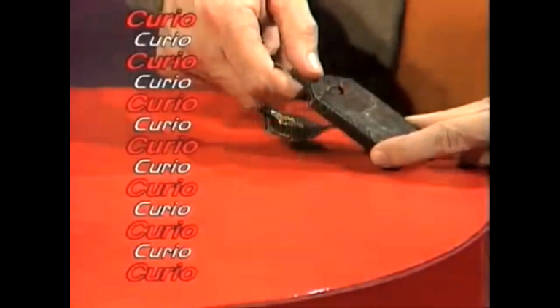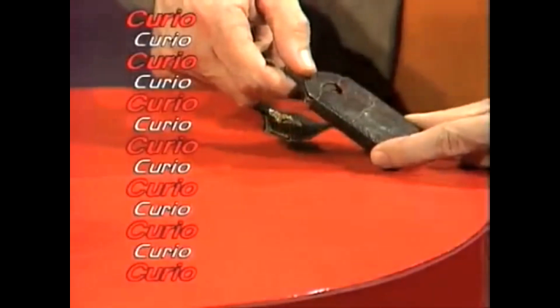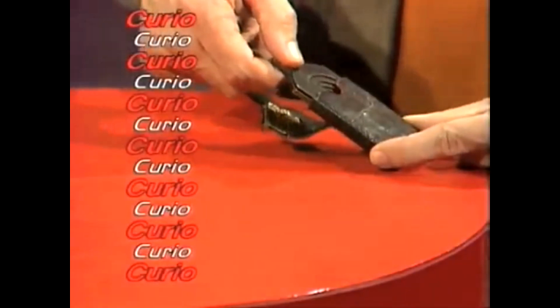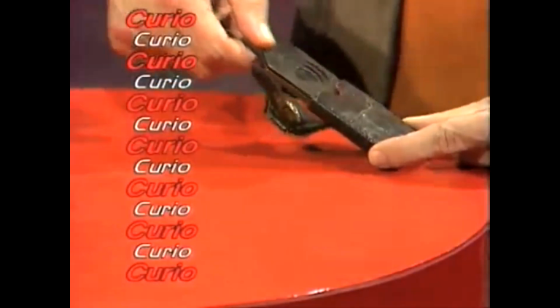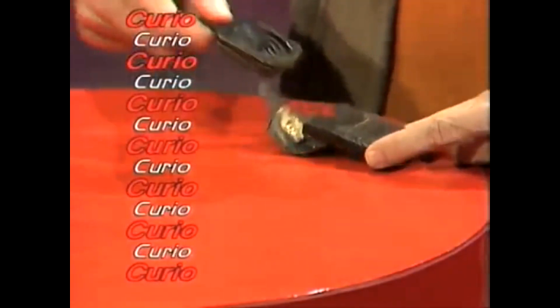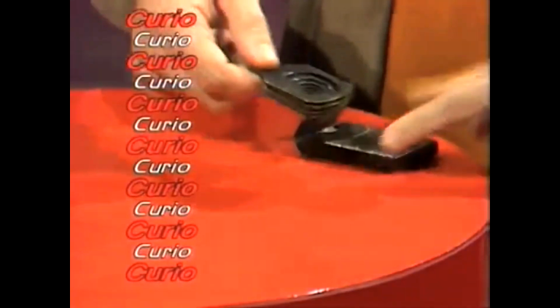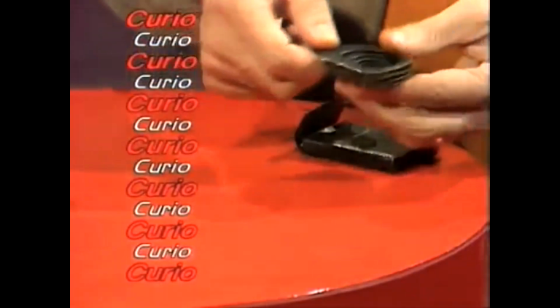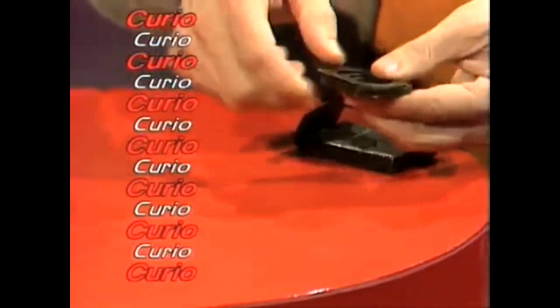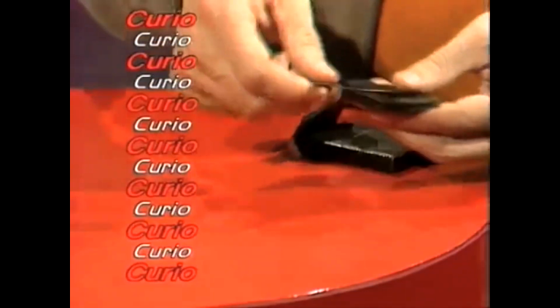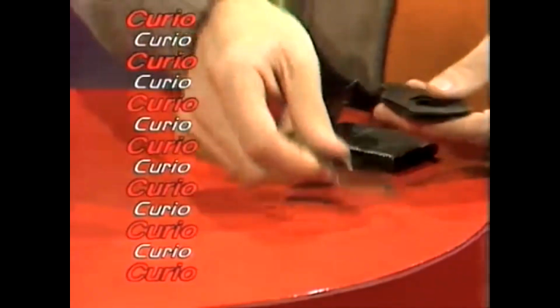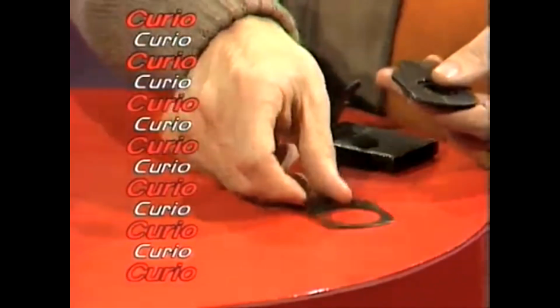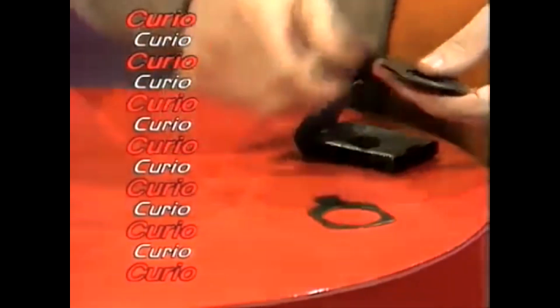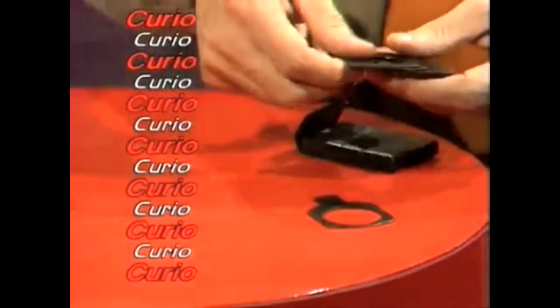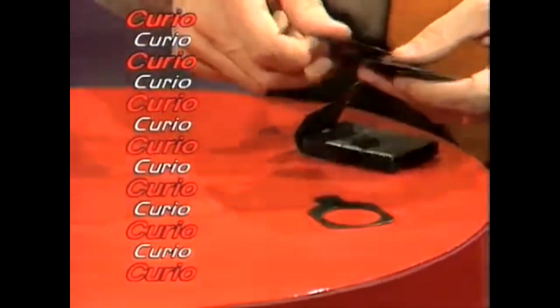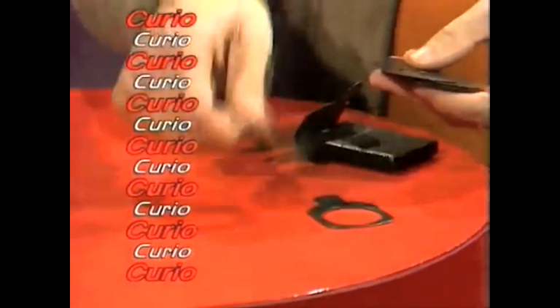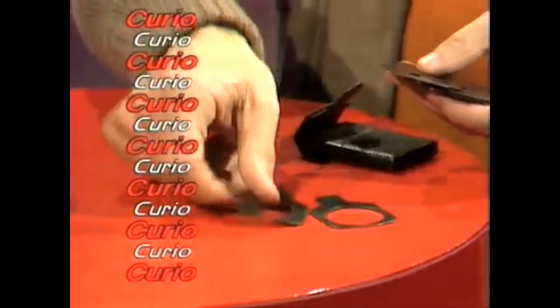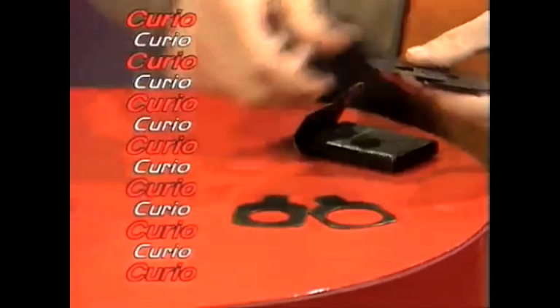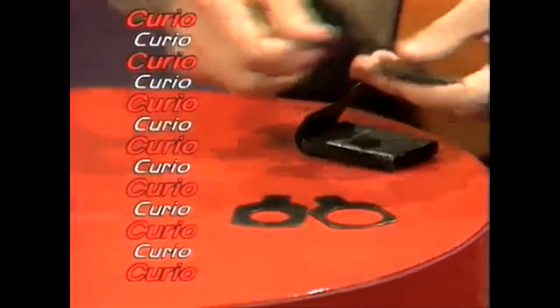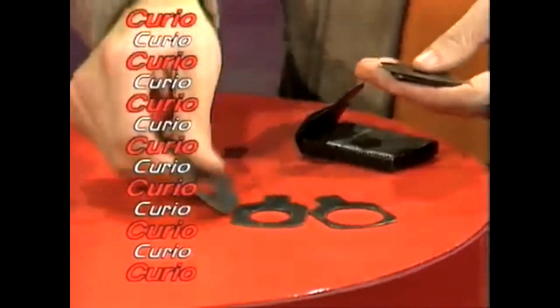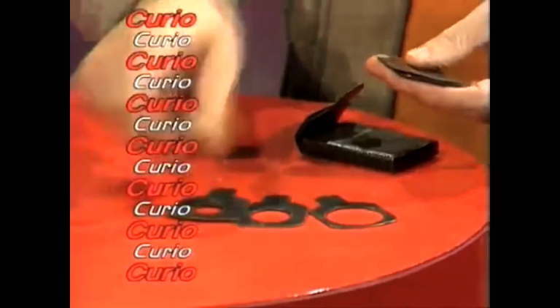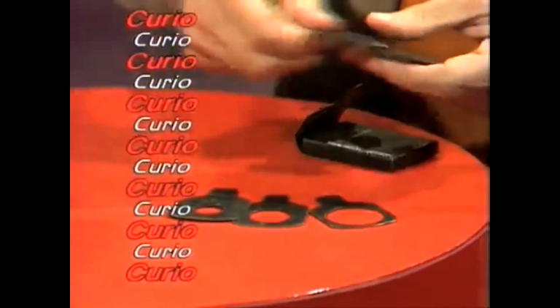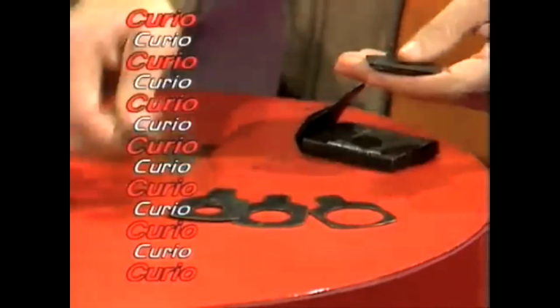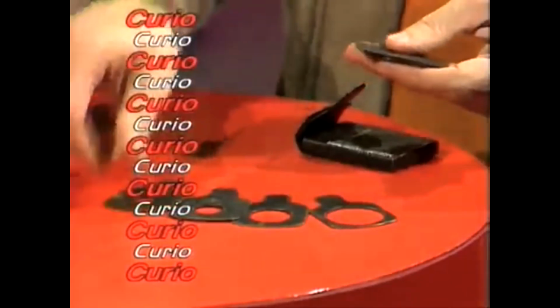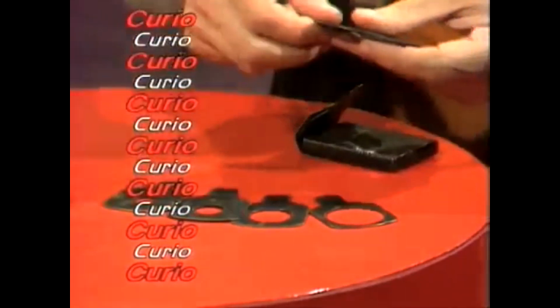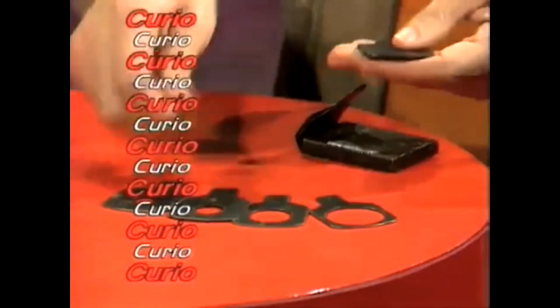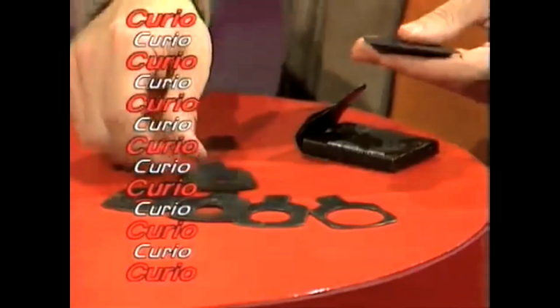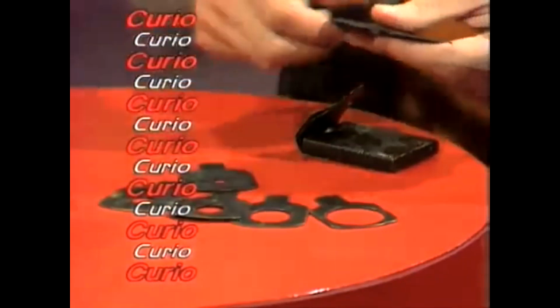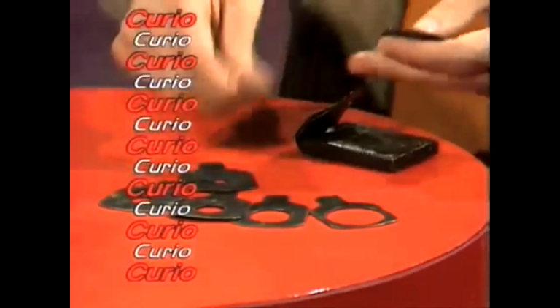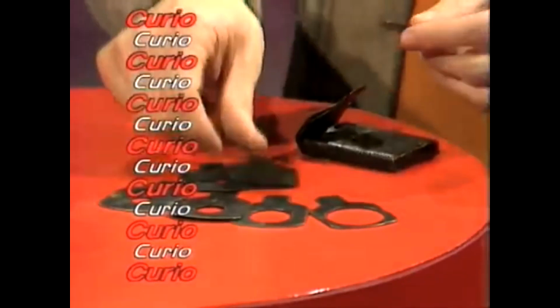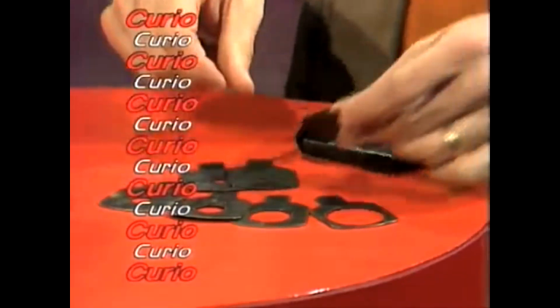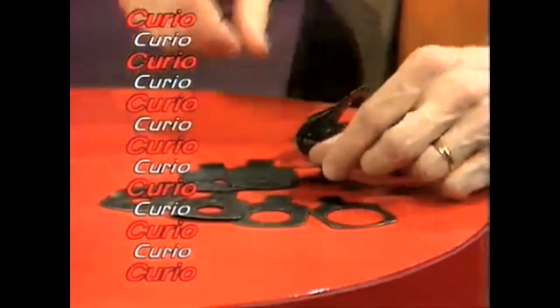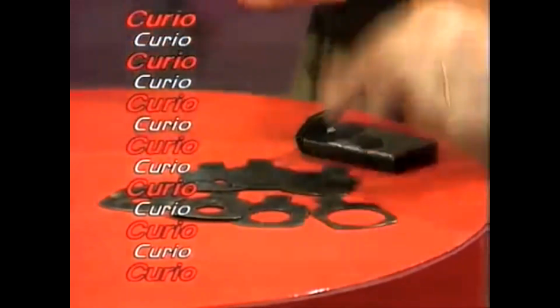They are packed in a leather pouch, they are made of brass, and they are shaped like tiny table tennis bats with holes in the centre. What are they?